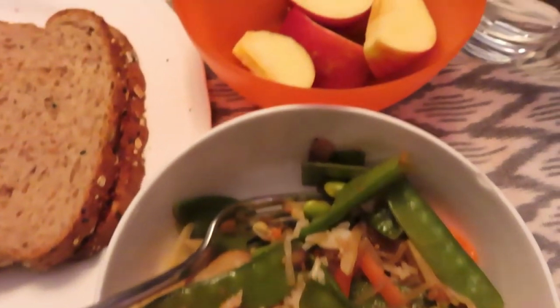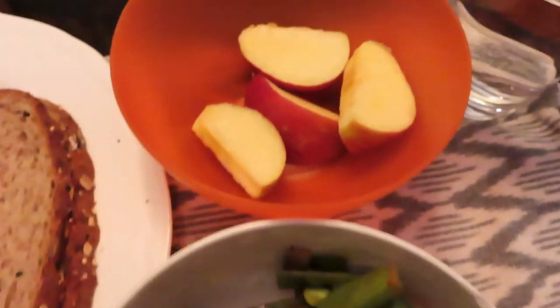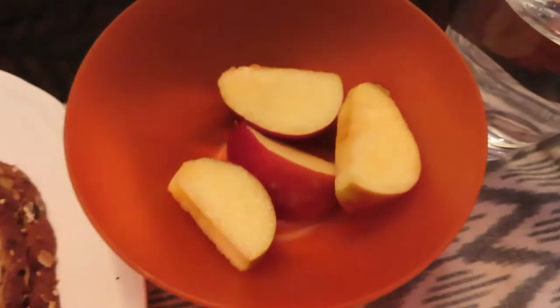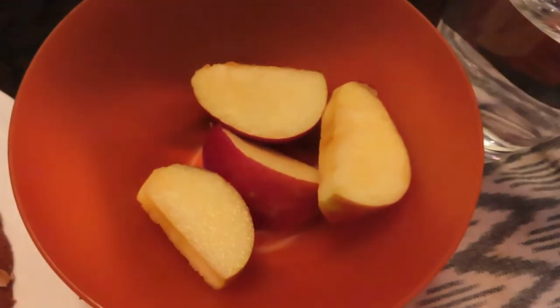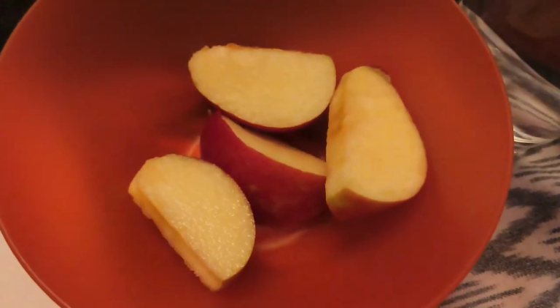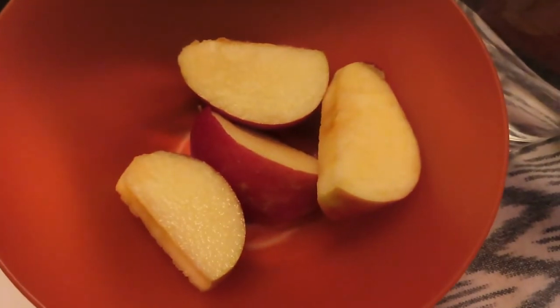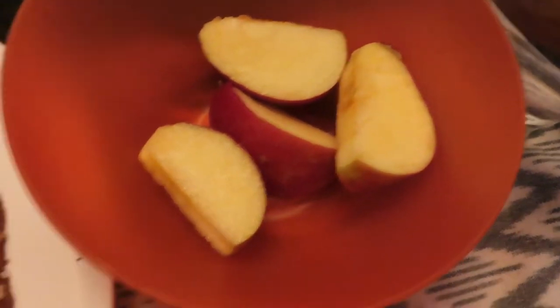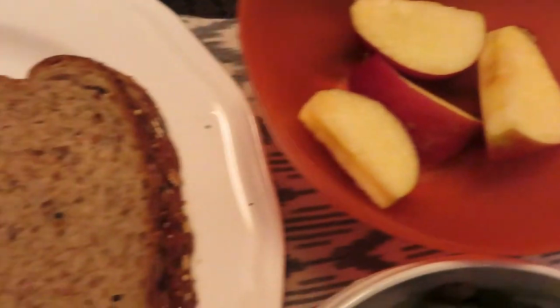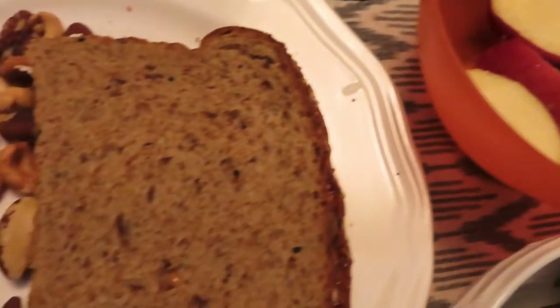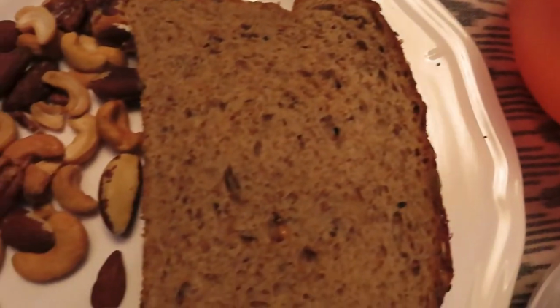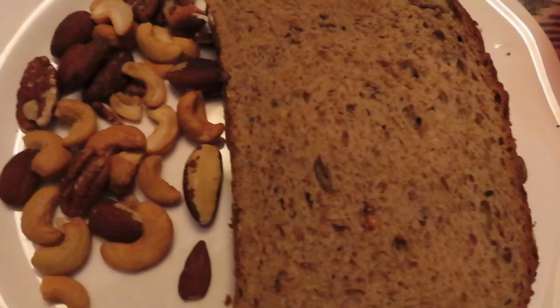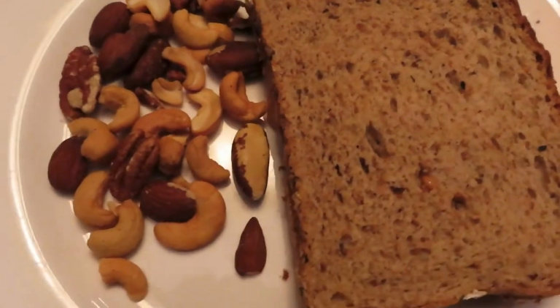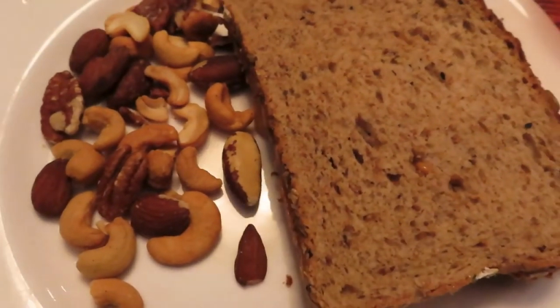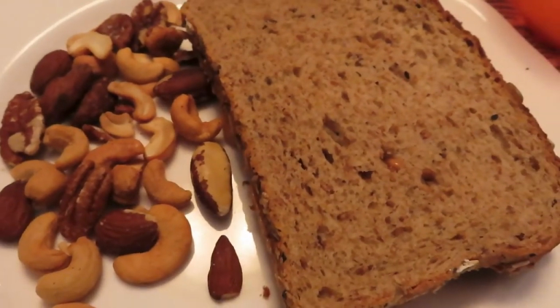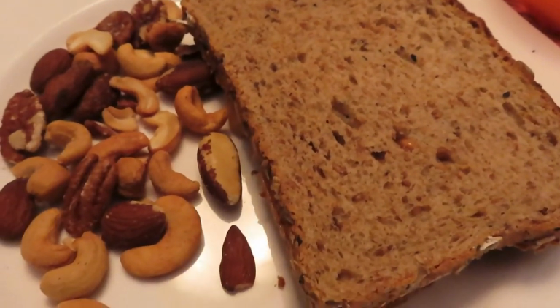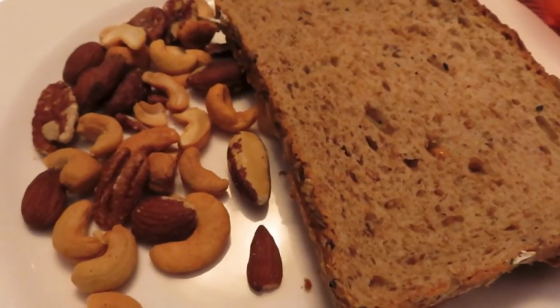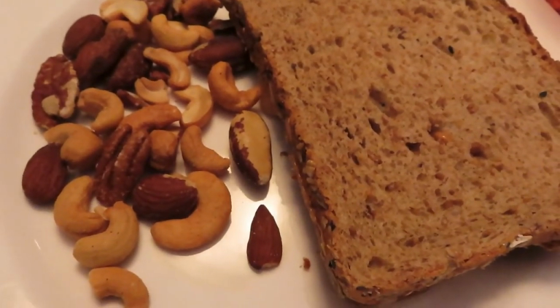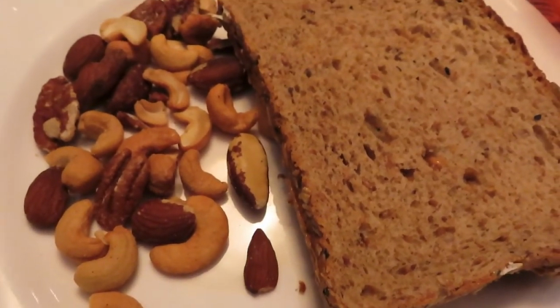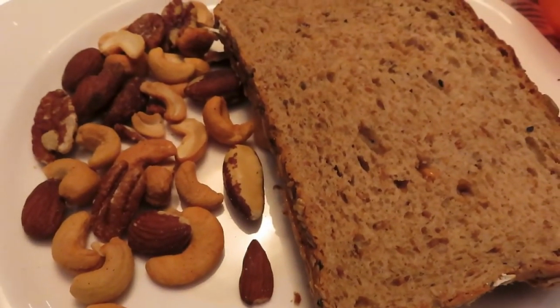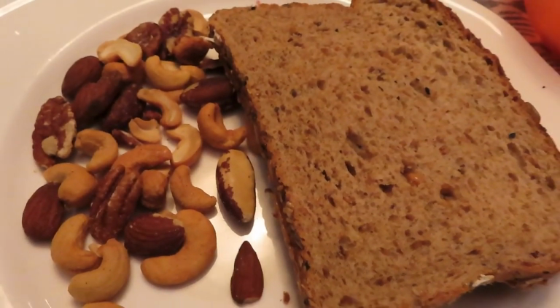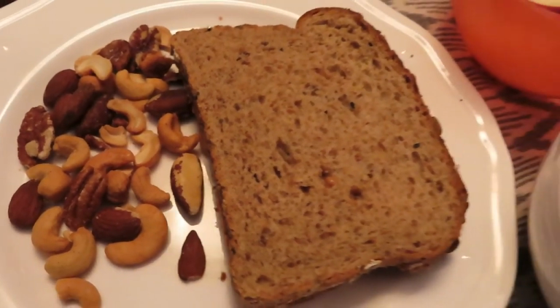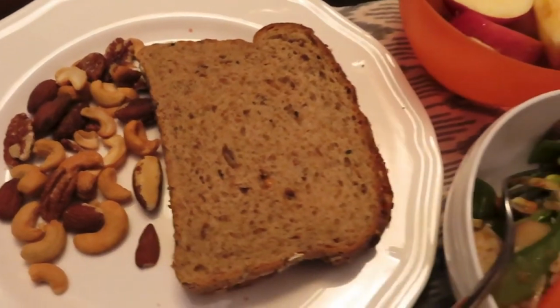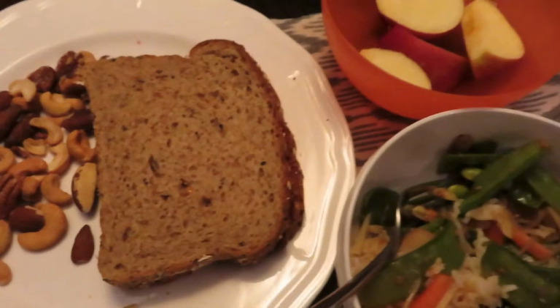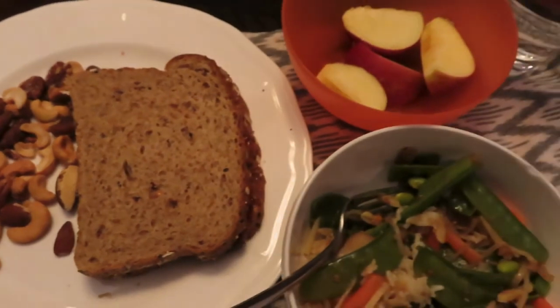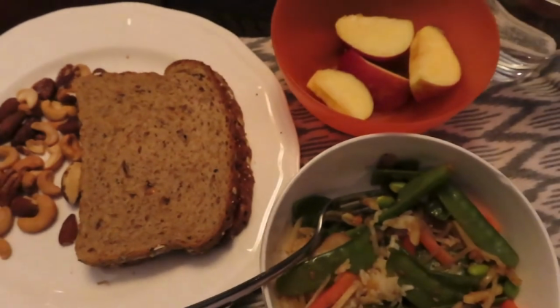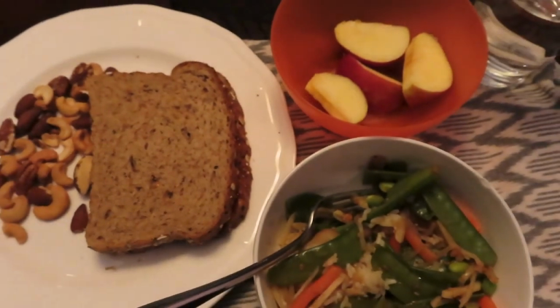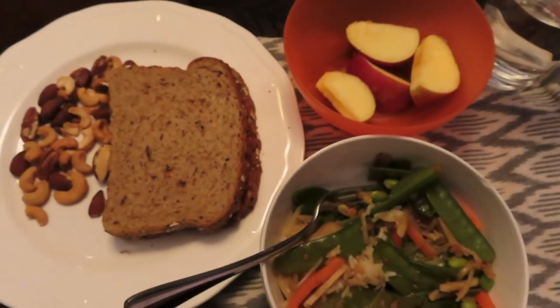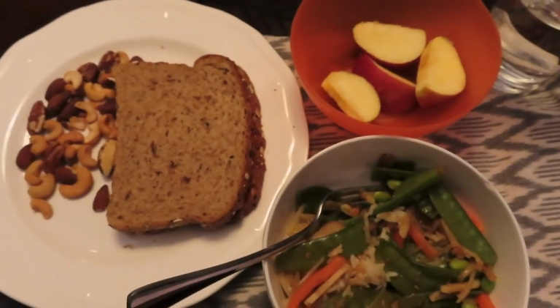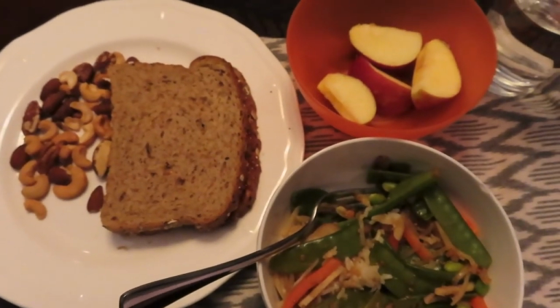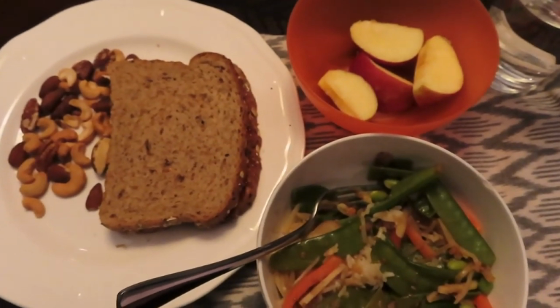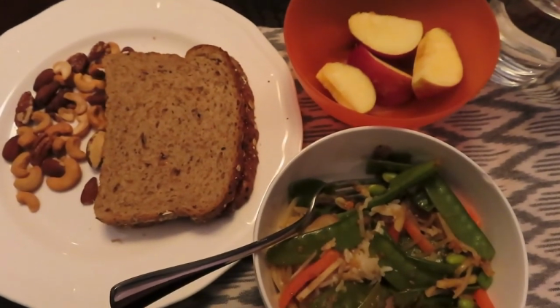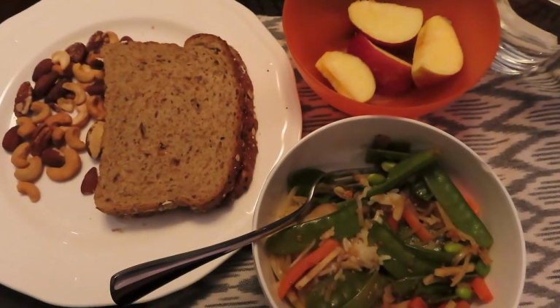That's what I had a couple of days ago. Again, it was about a five to five and a half hour eating window and I felt really good. Thanks for watching — give it a thumbs up and we'll be back soon with another video. Bye!